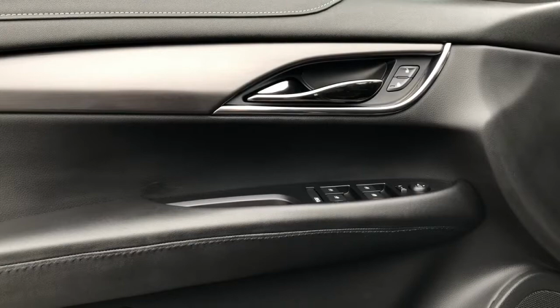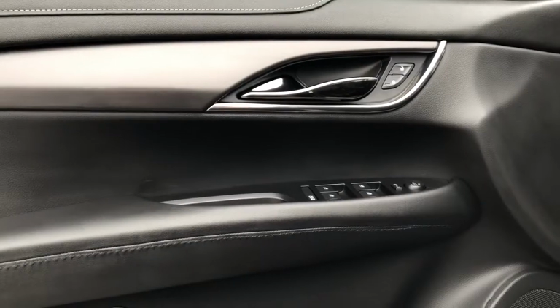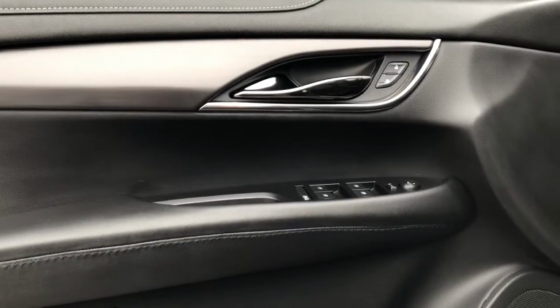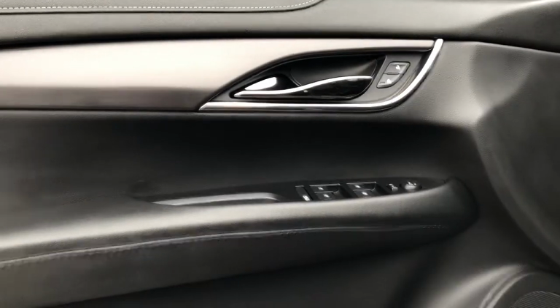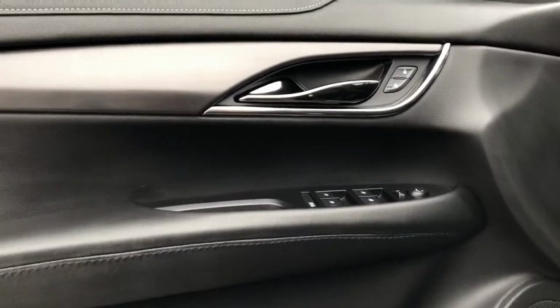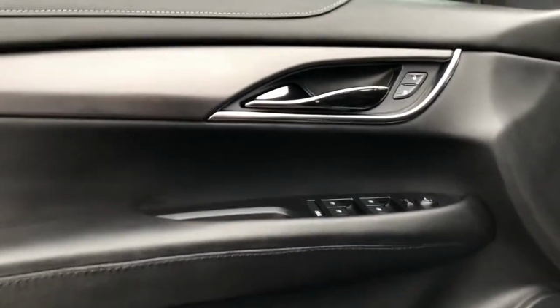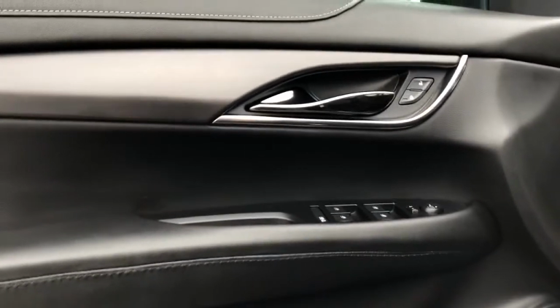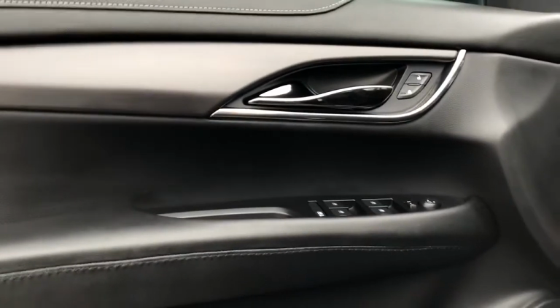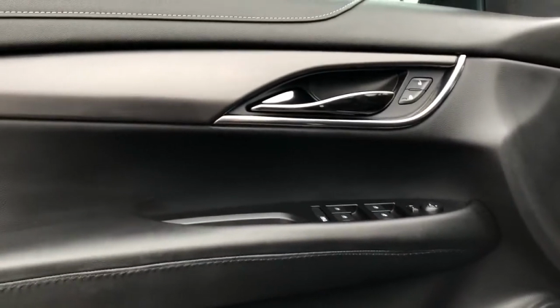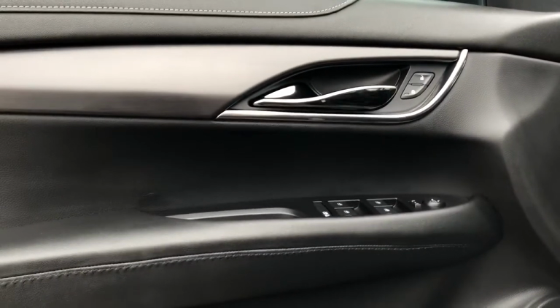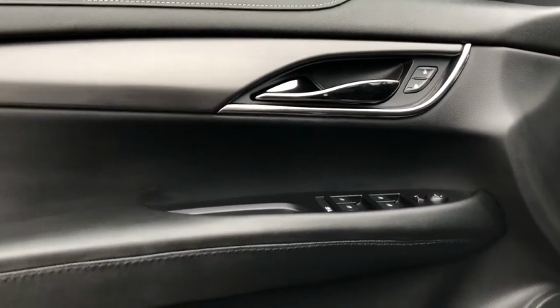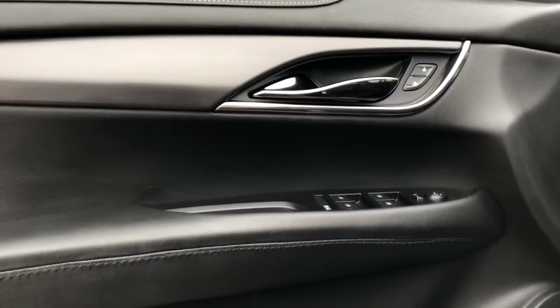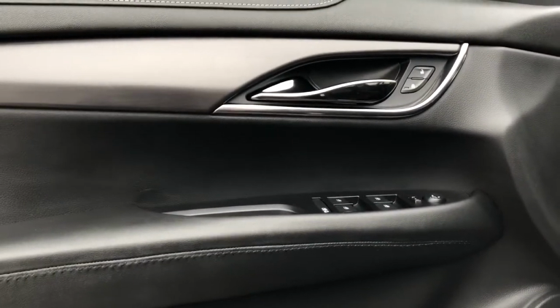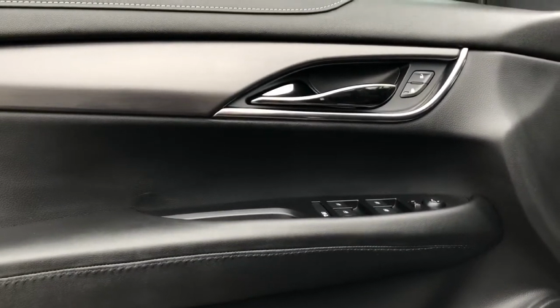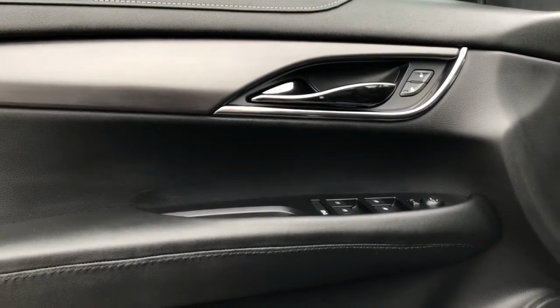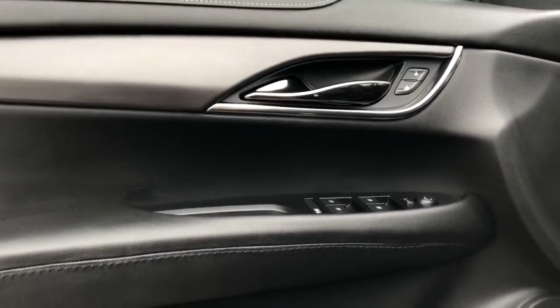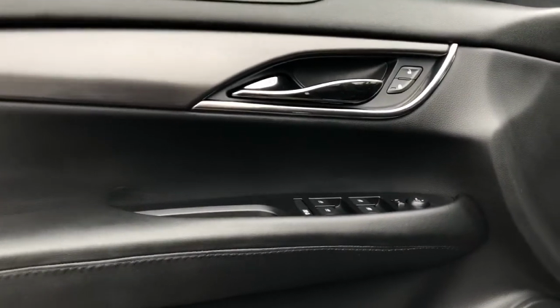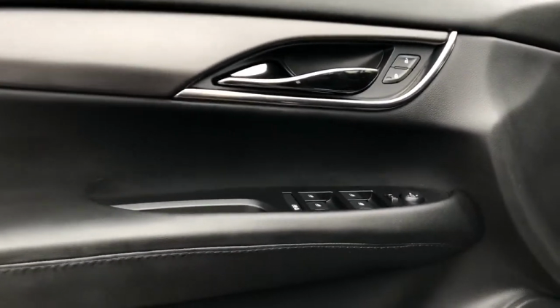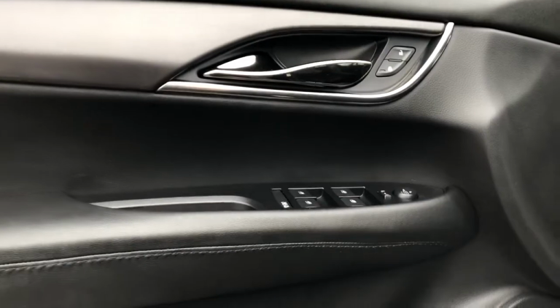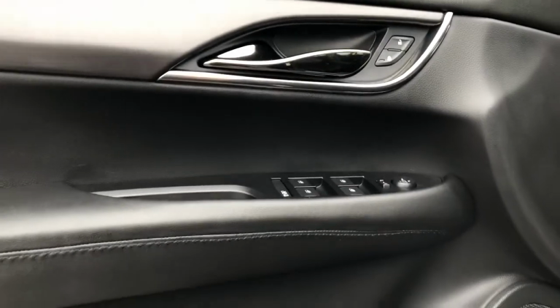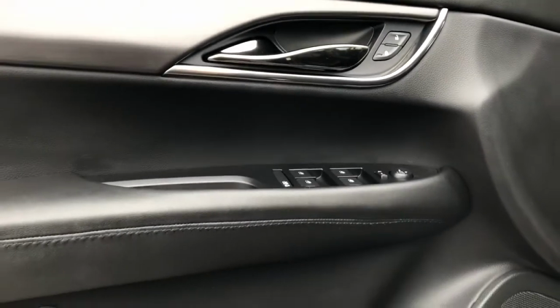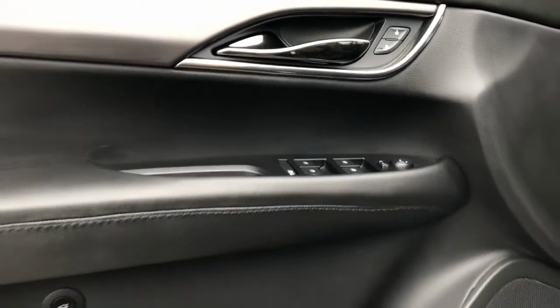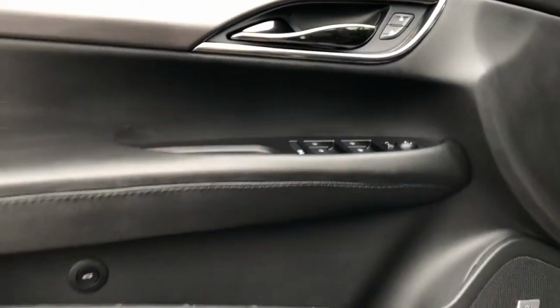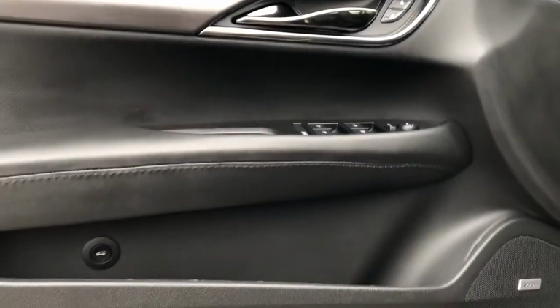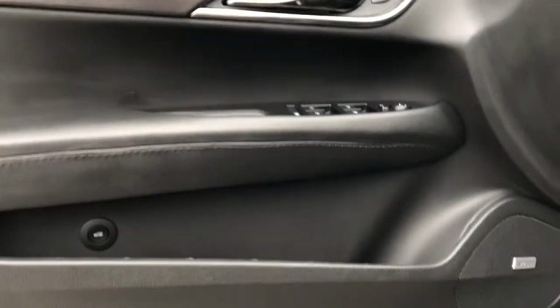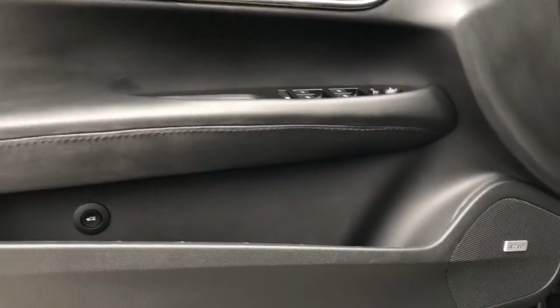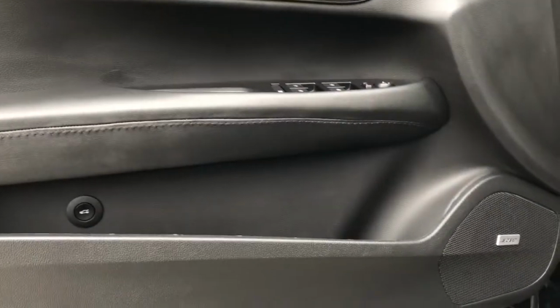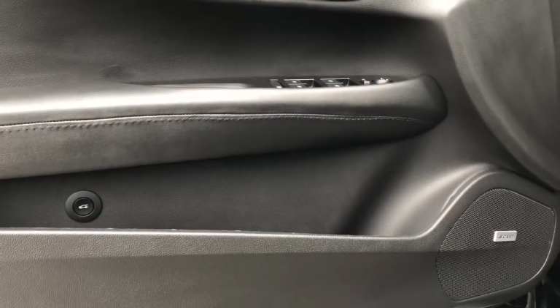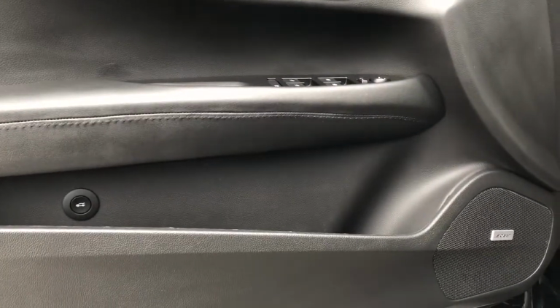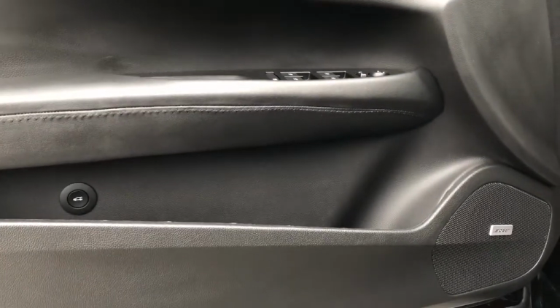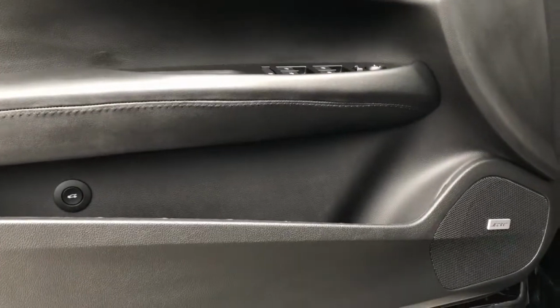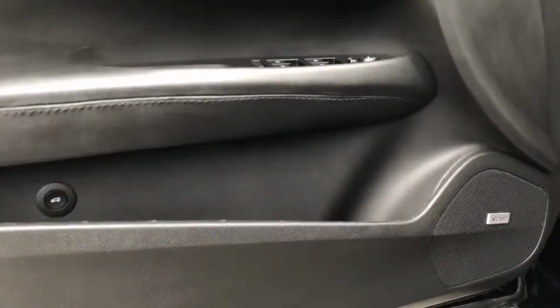Now on to the interior of the vehicle, we can see we have our chrome door handle, black leather on the door panel, as well as our window and mirror controls, trunk release, and both speaker as well as storage.